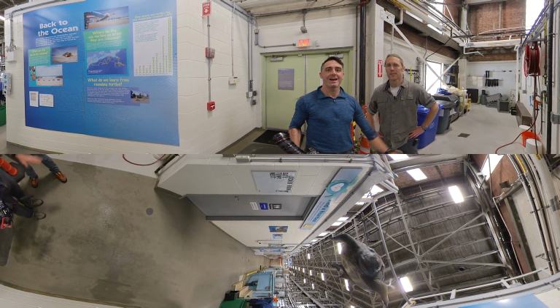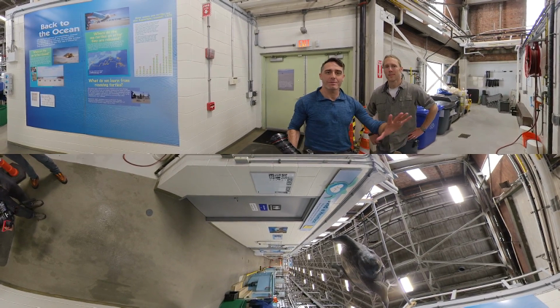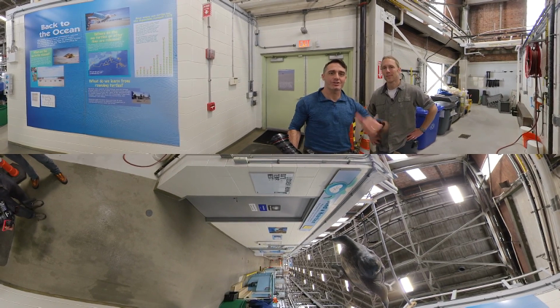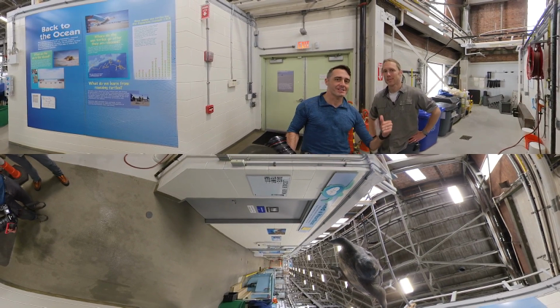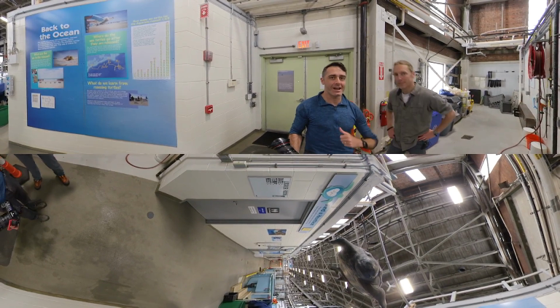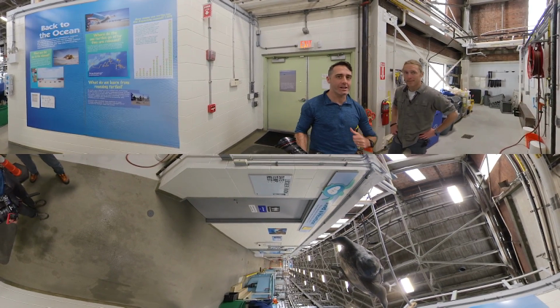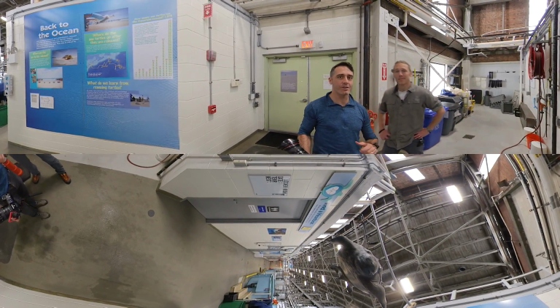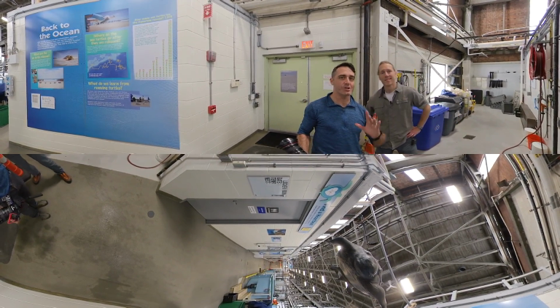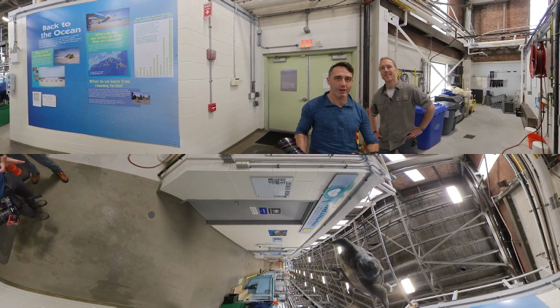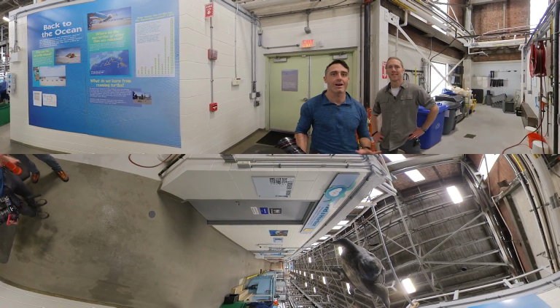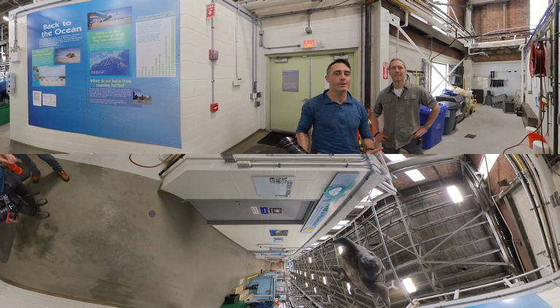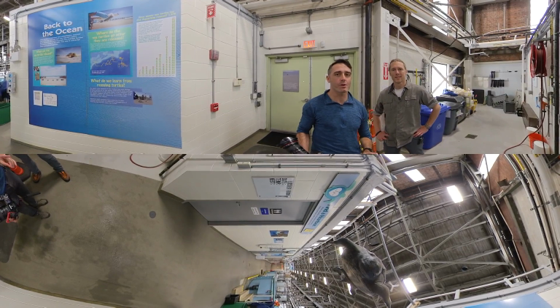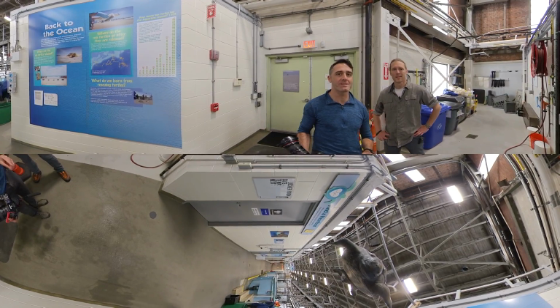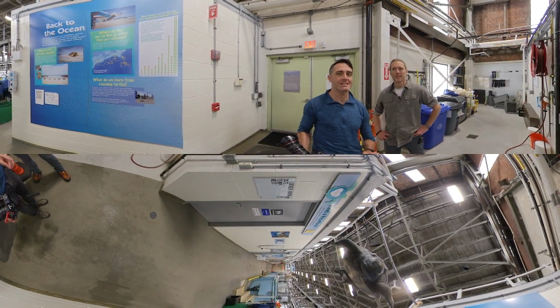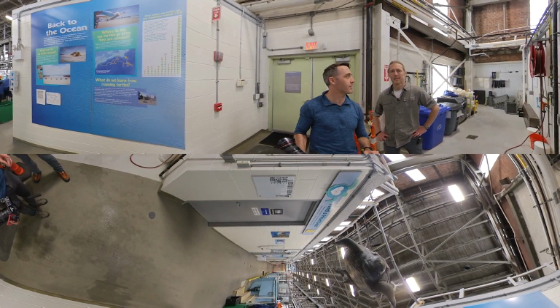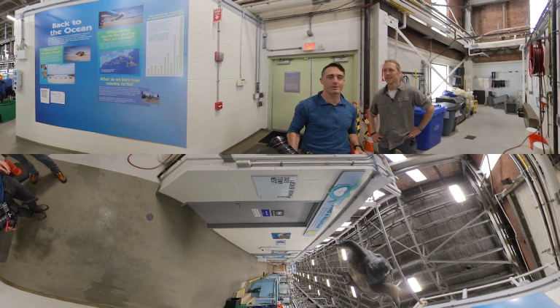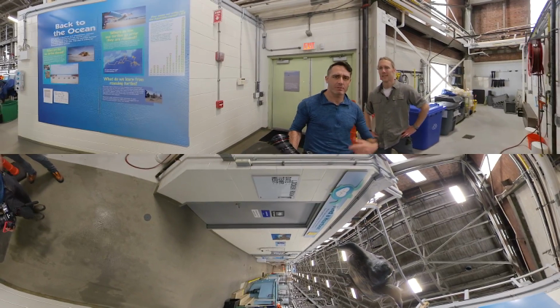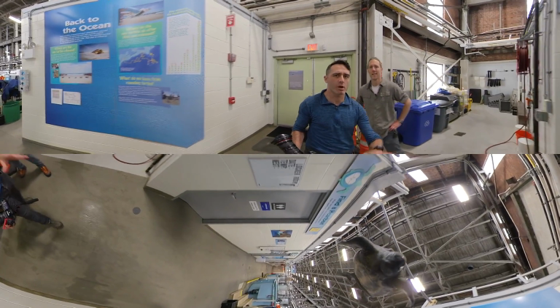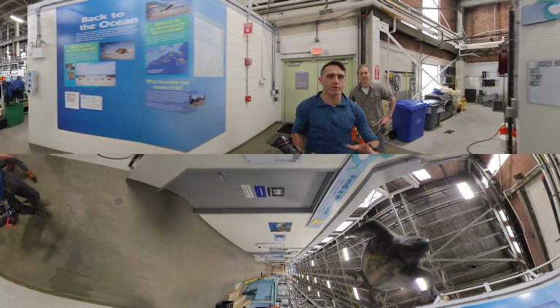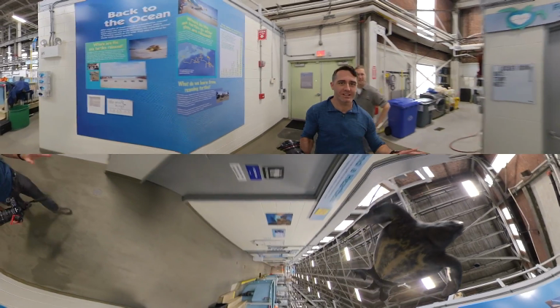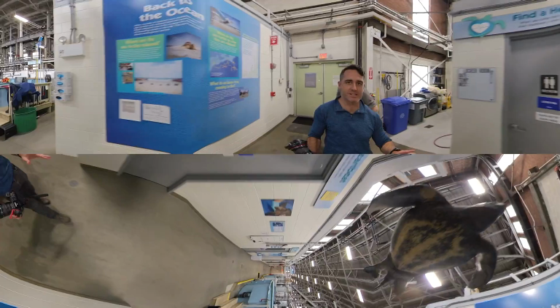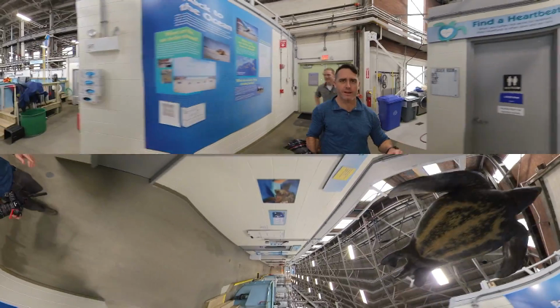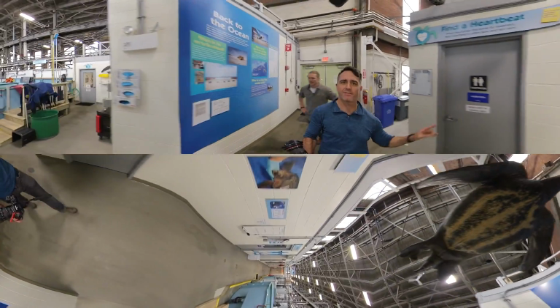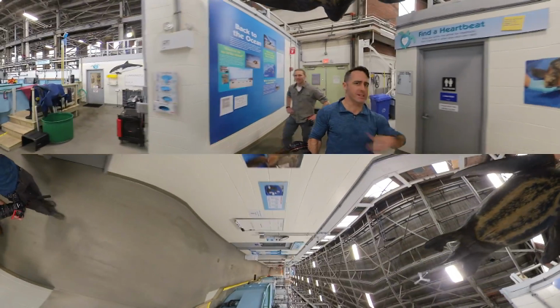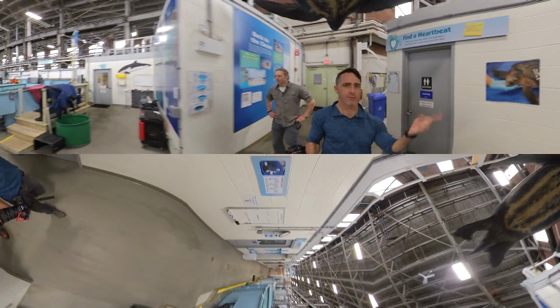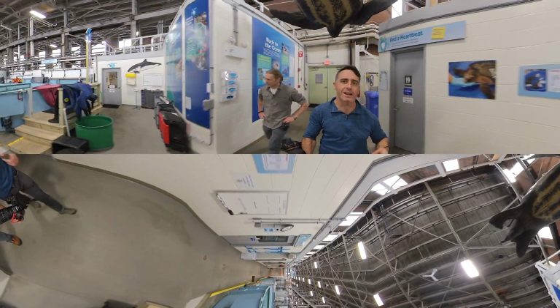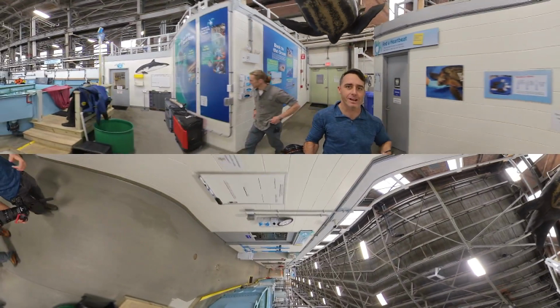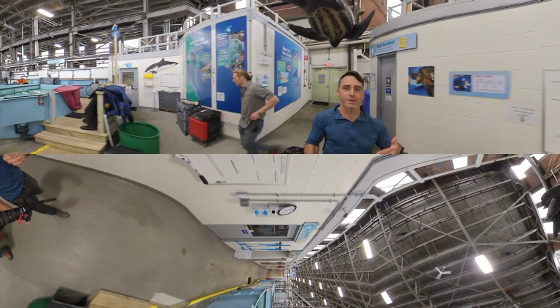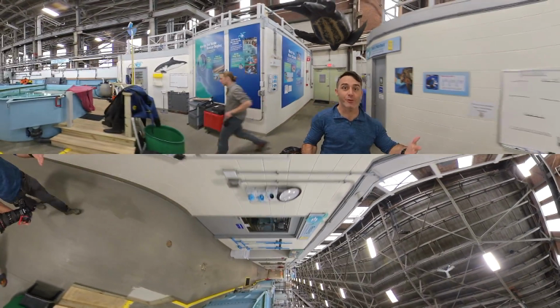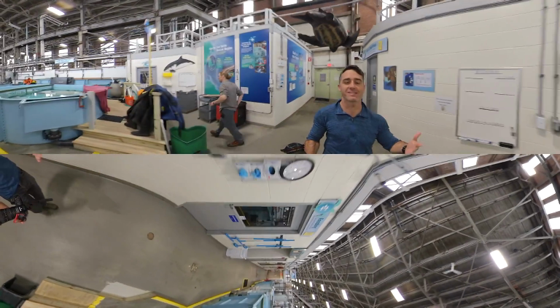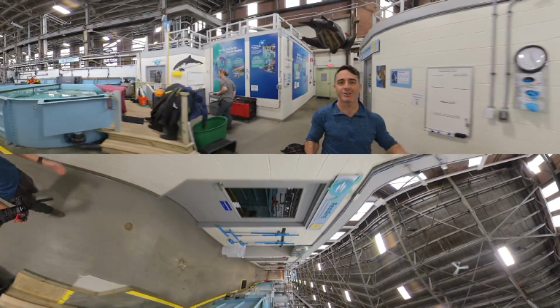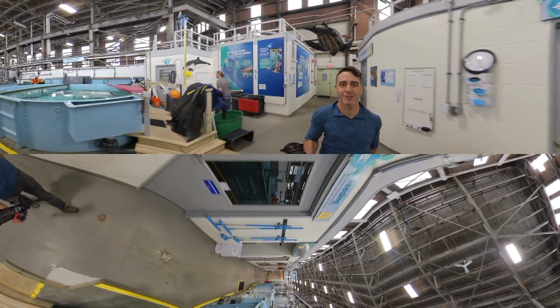Hello everybody. Jonas and I are here giving you a tour of the New England Aquarium's Sea Turtle Hospital. Let me just walk you through all the different pieces that are here, and feel free to spin around at any time because it's a 360 degree view.